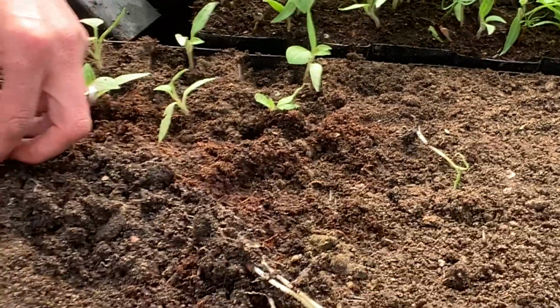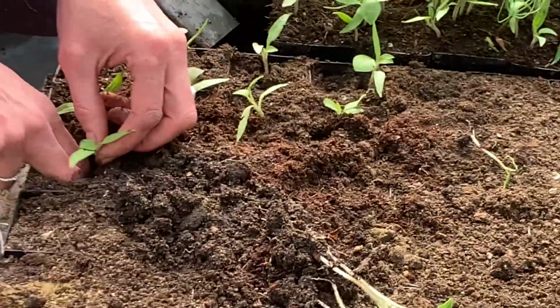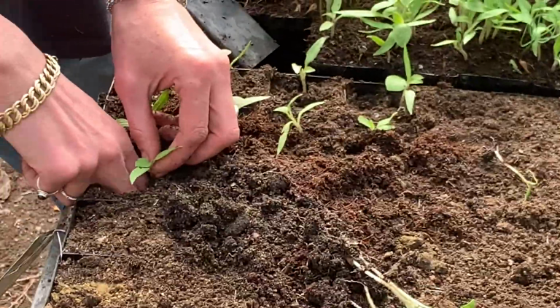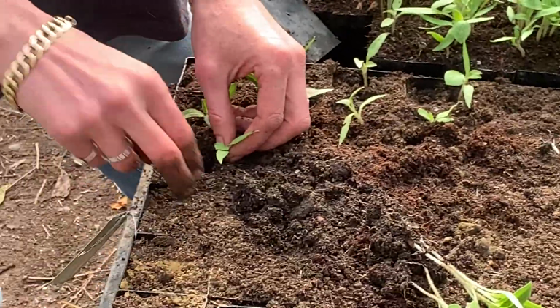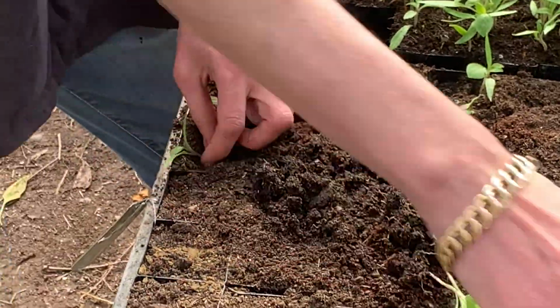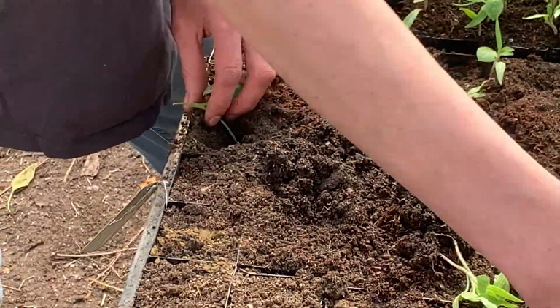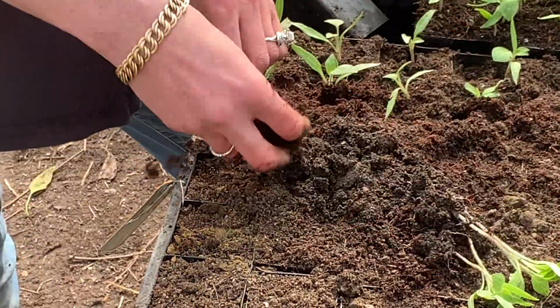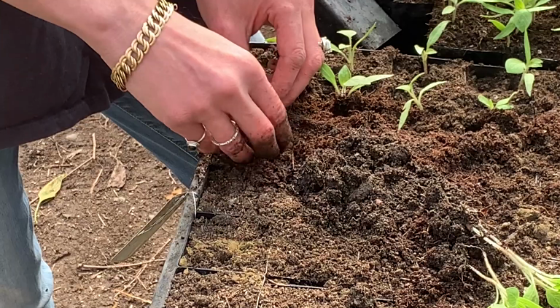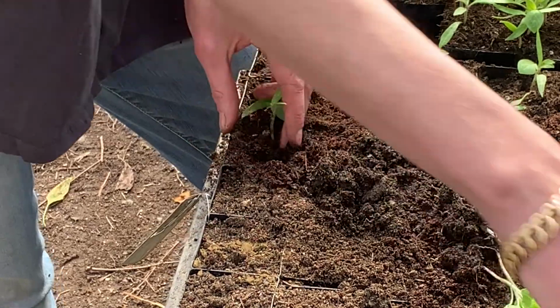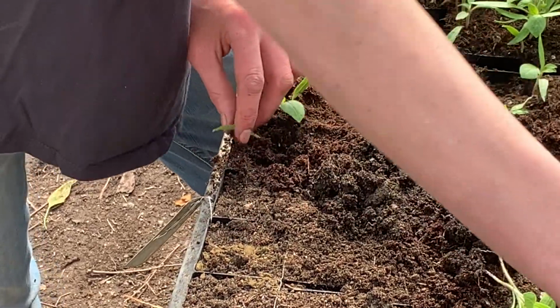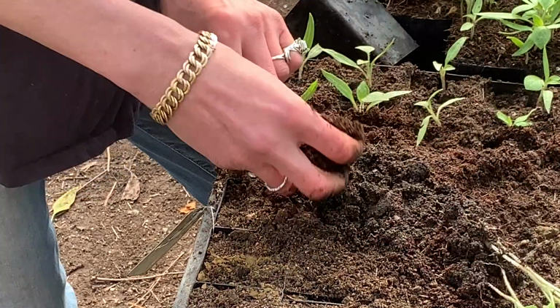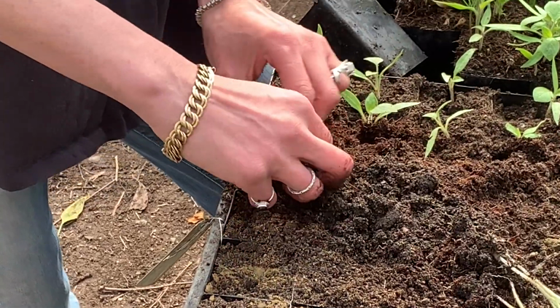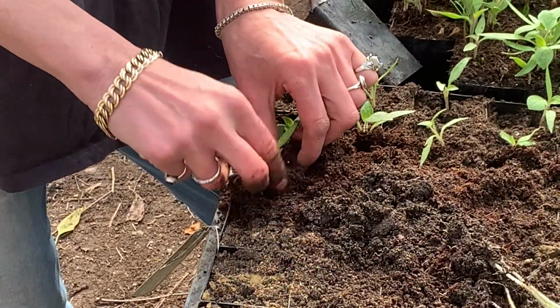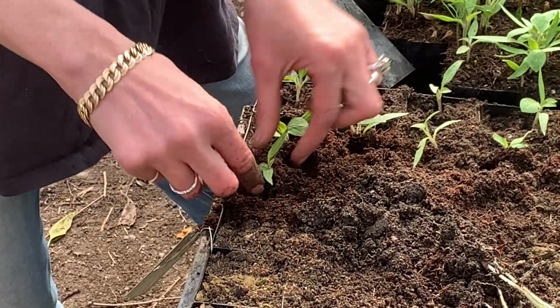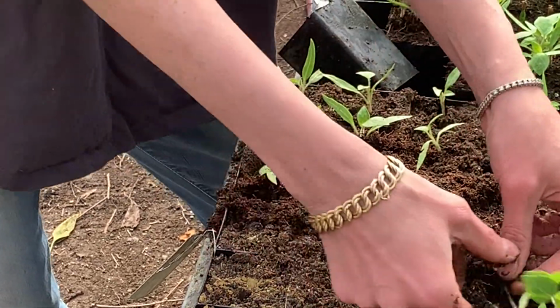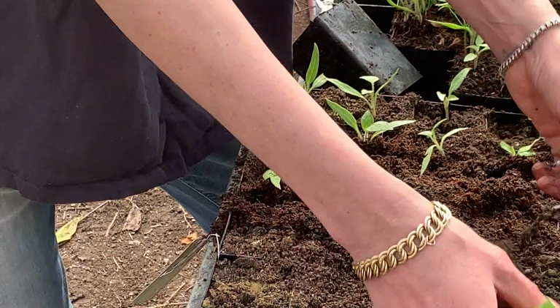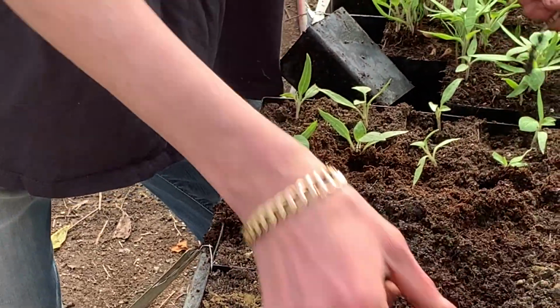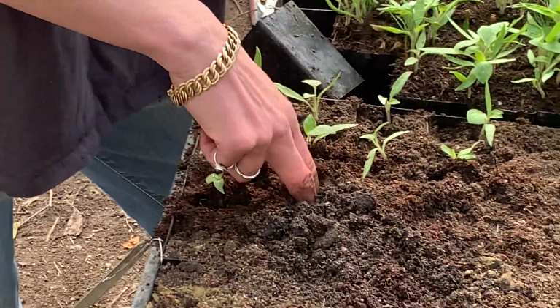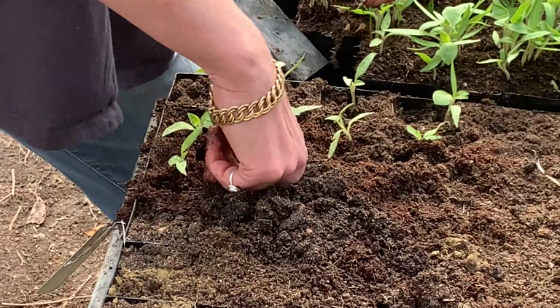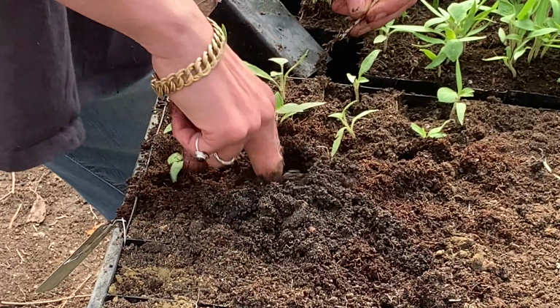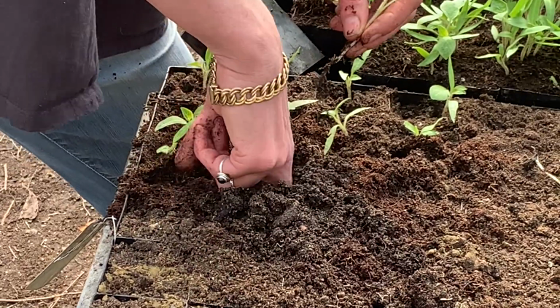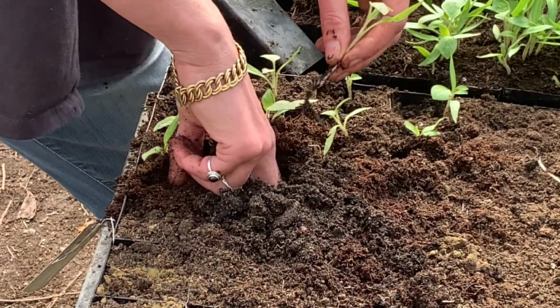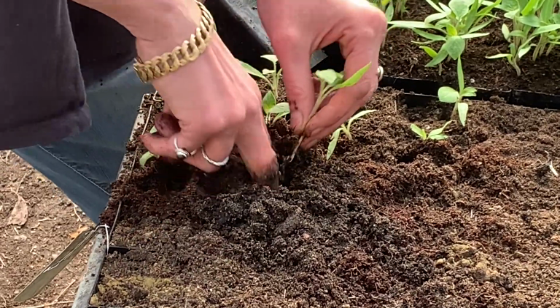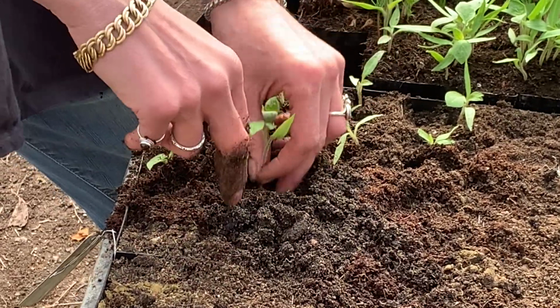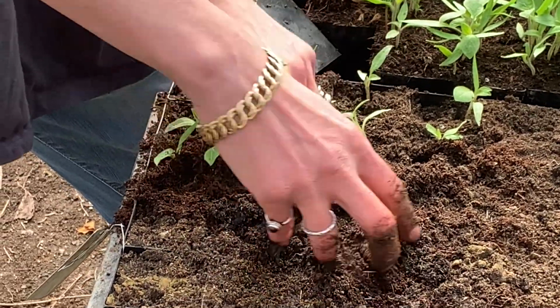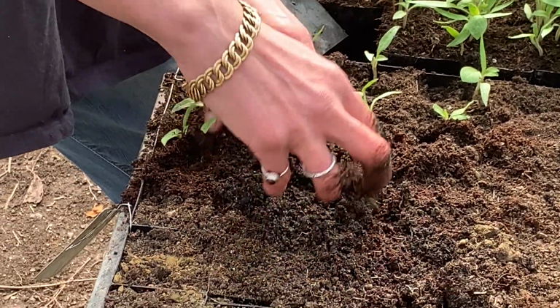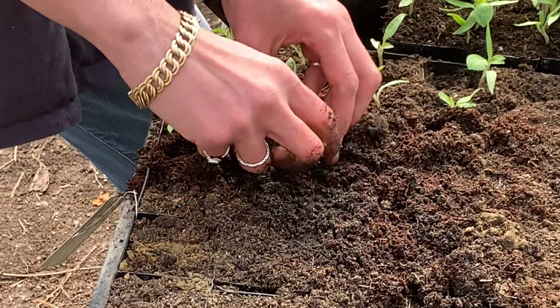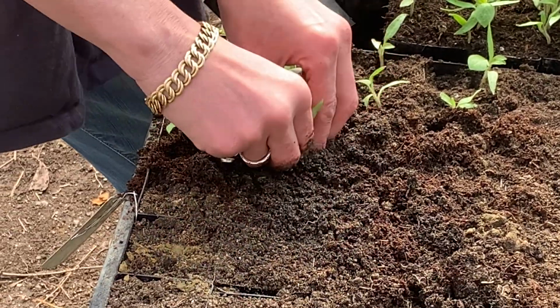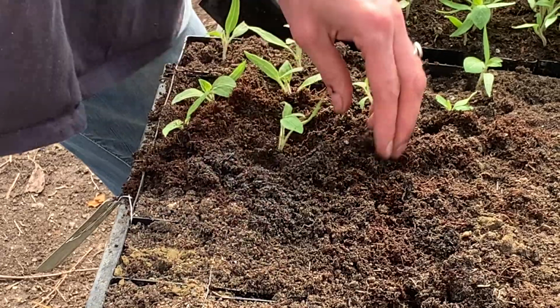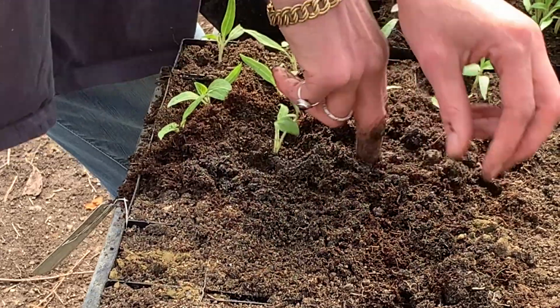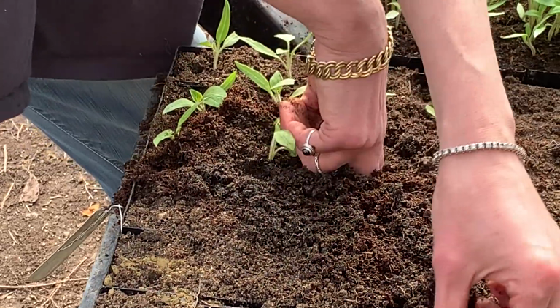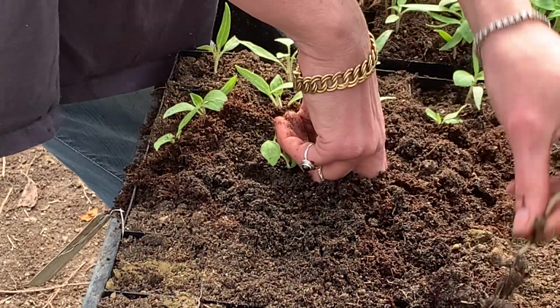And when you drop that root in there, I really make sure that it gets down towards the bottom so that it has a good sense of direction, and it continues to grow straight down and straight up.